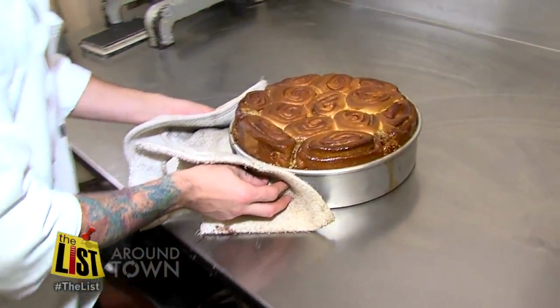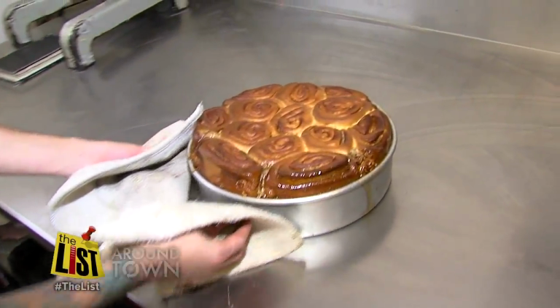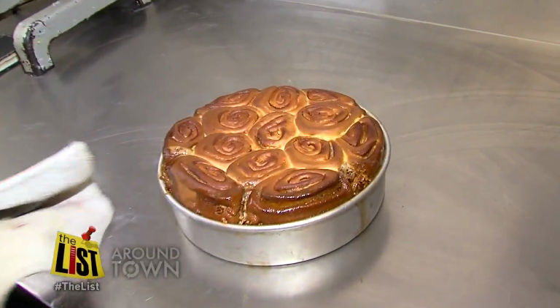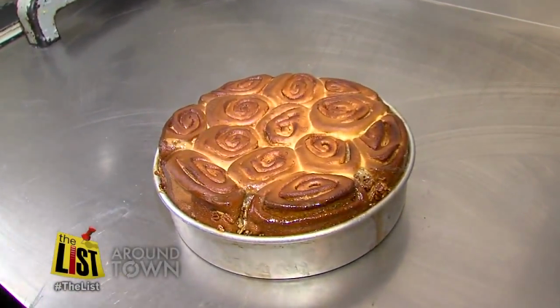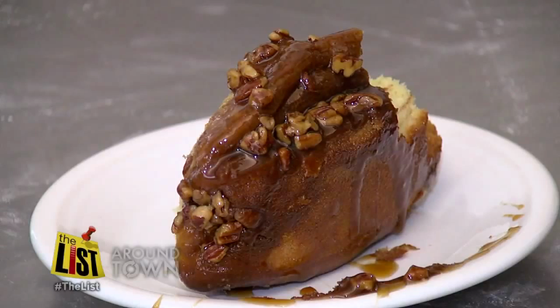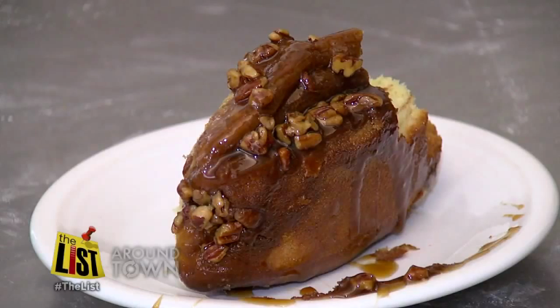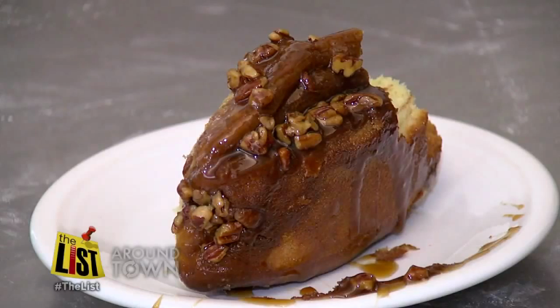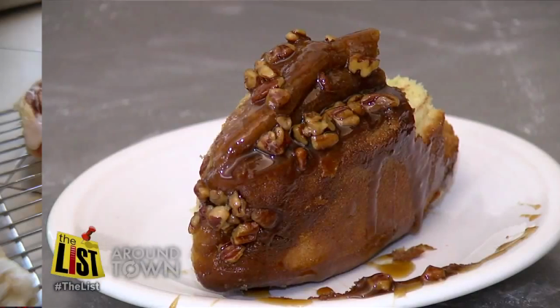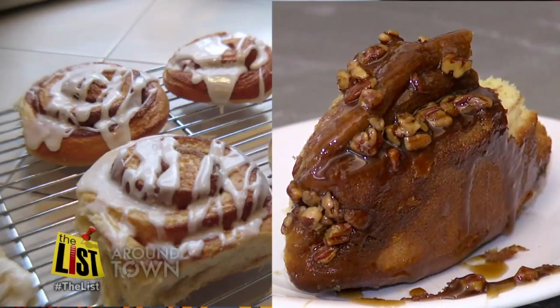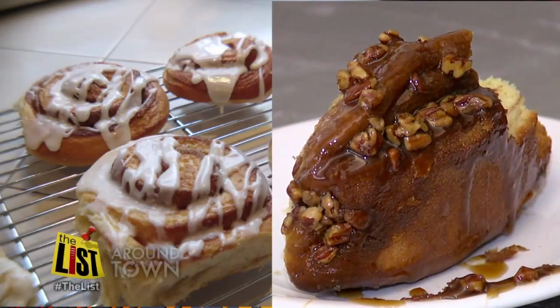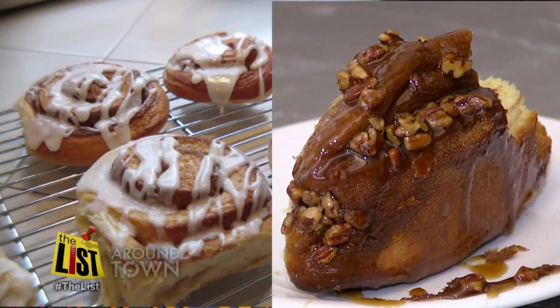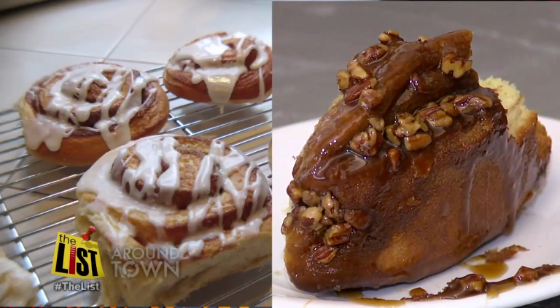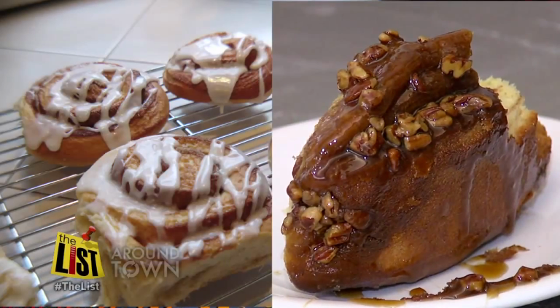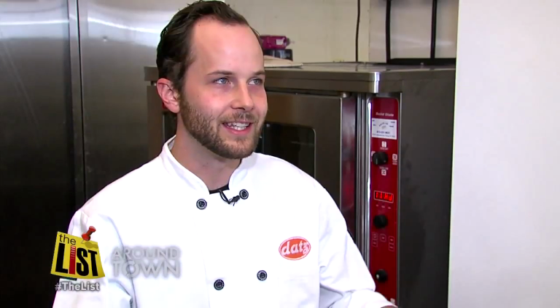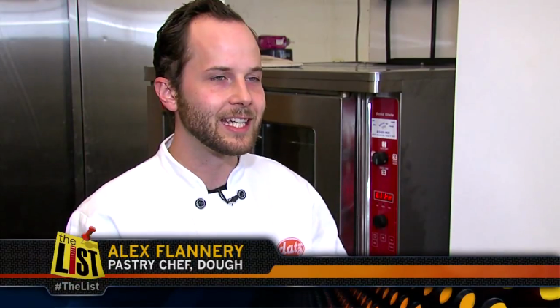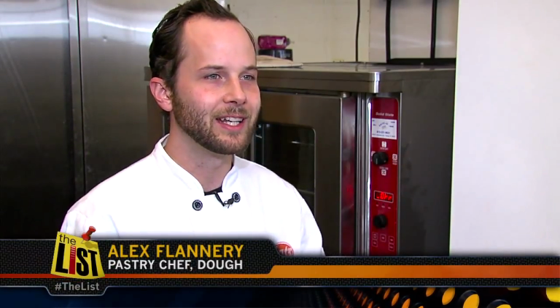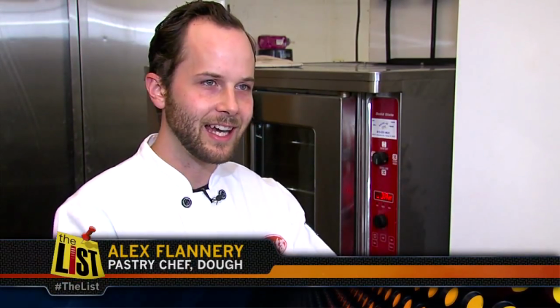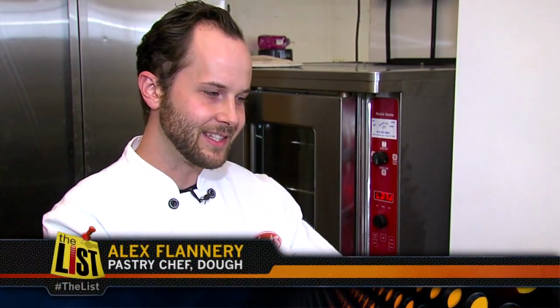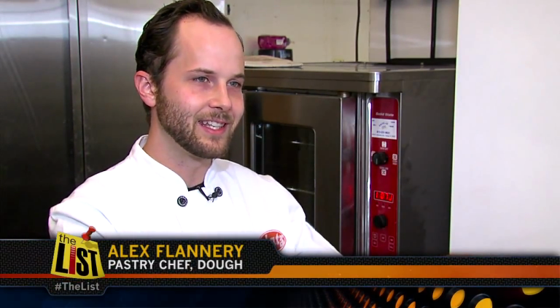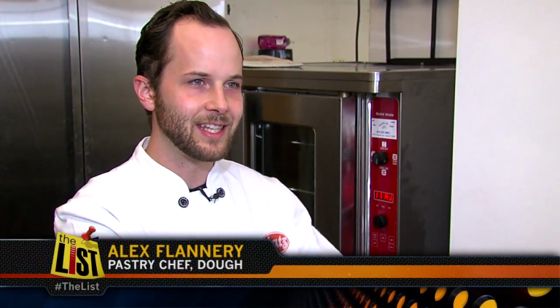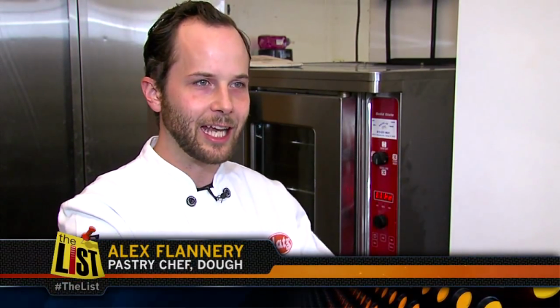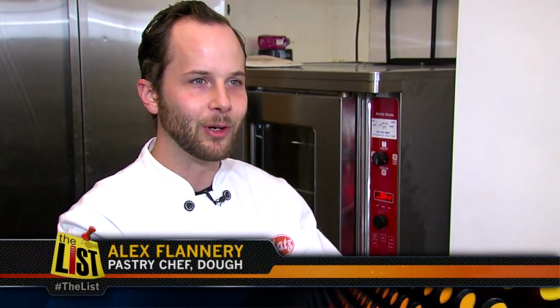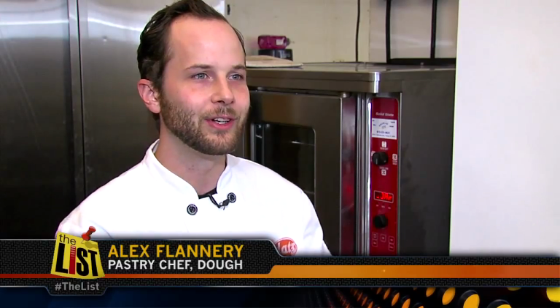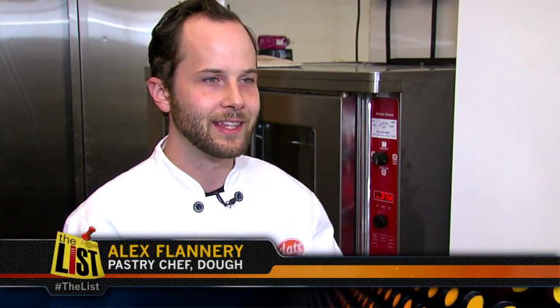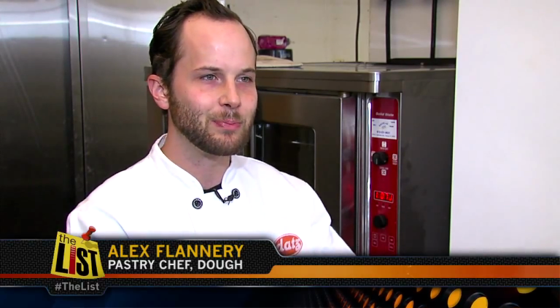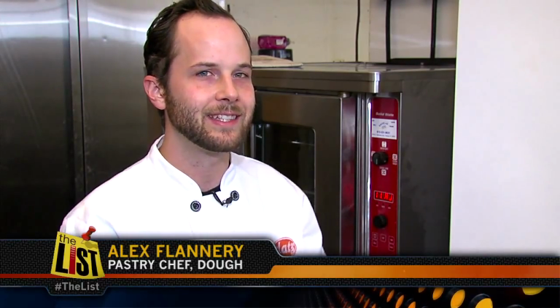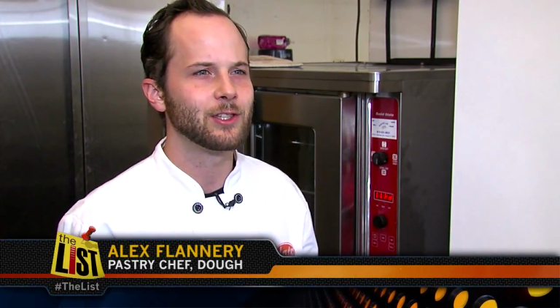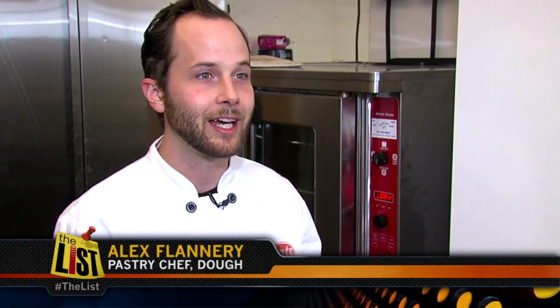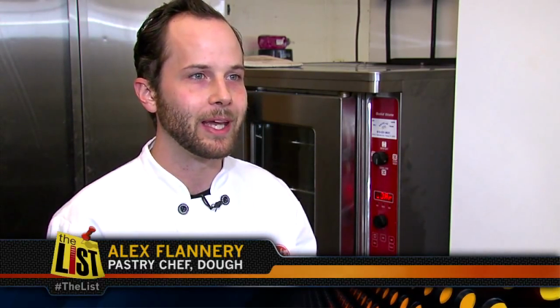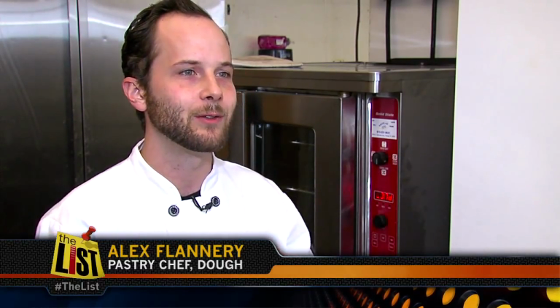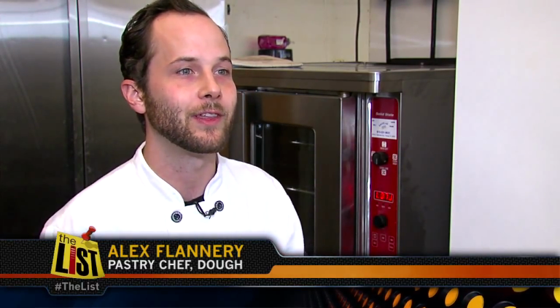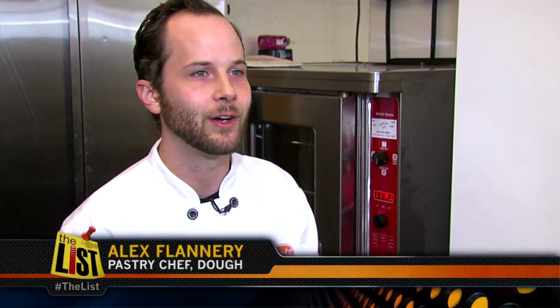First things first — a sticky bun is not a cinnamon roll. This sticky bun has got its sticky caramel underneath that it's baked in, so it kind of bakes in with the dough.